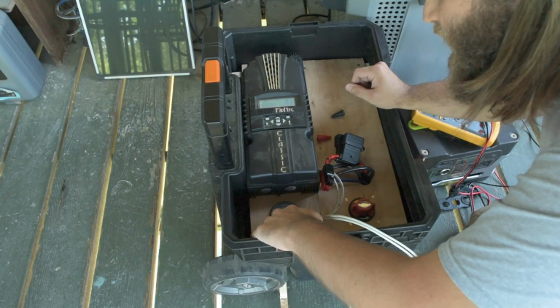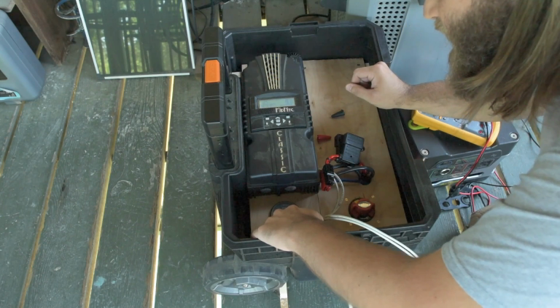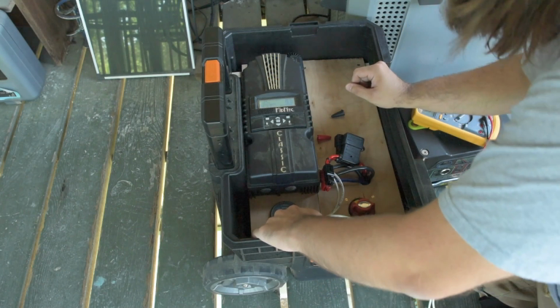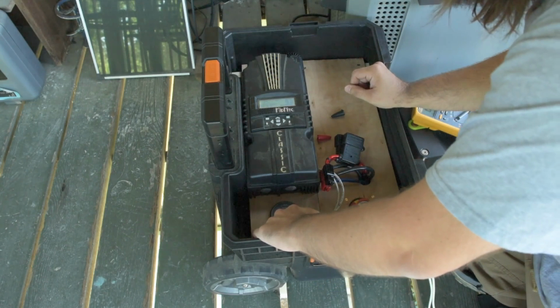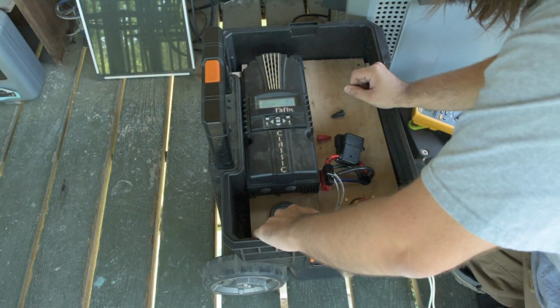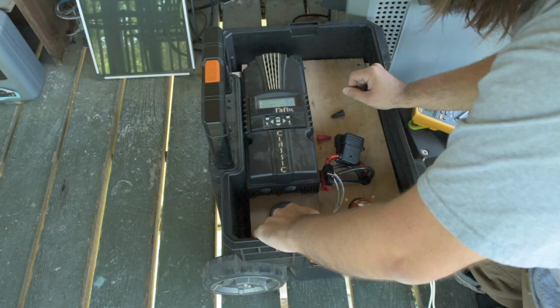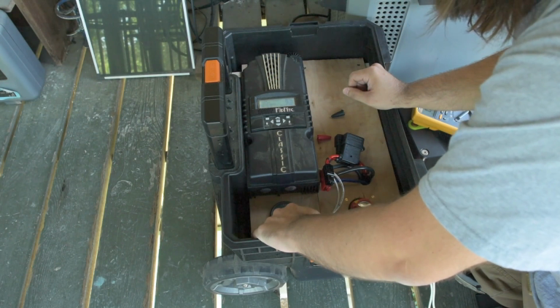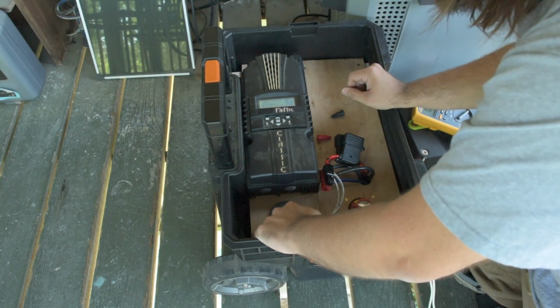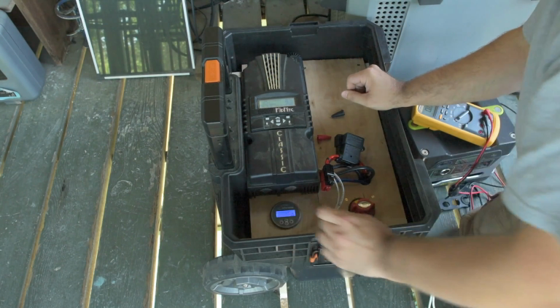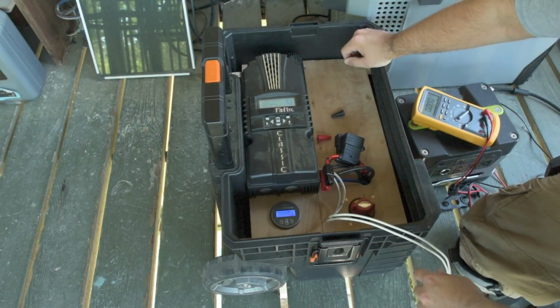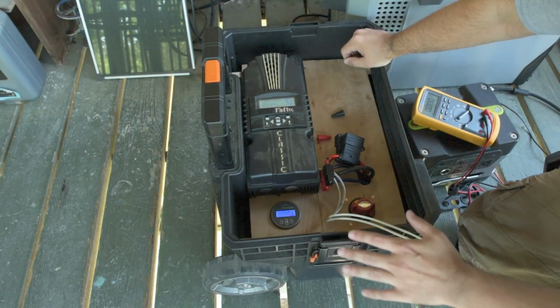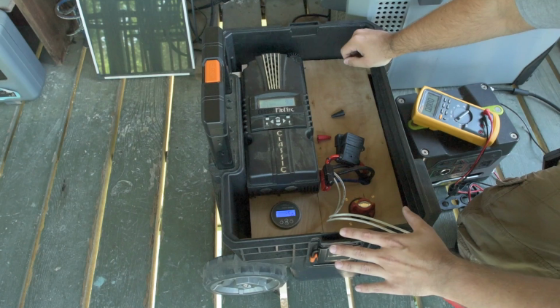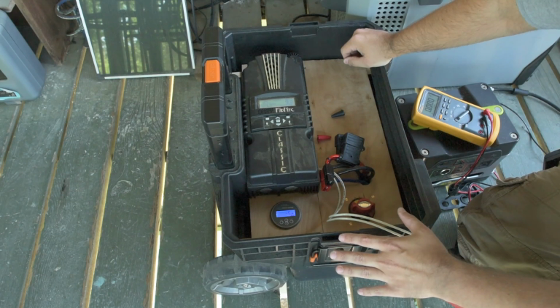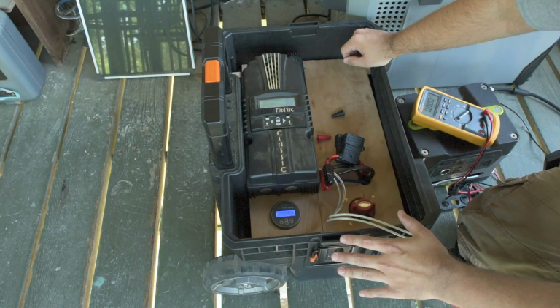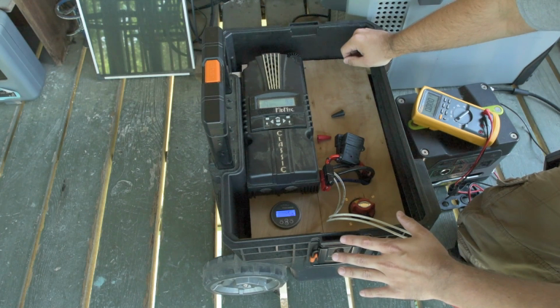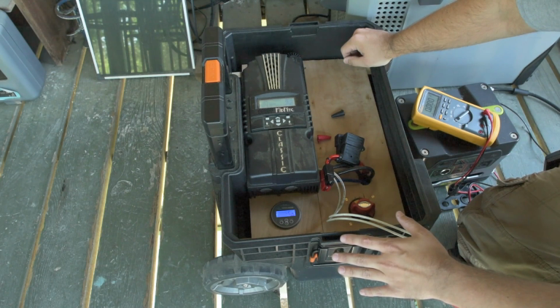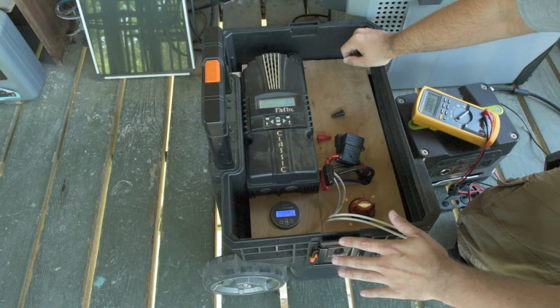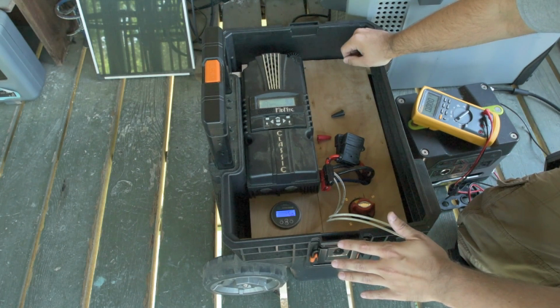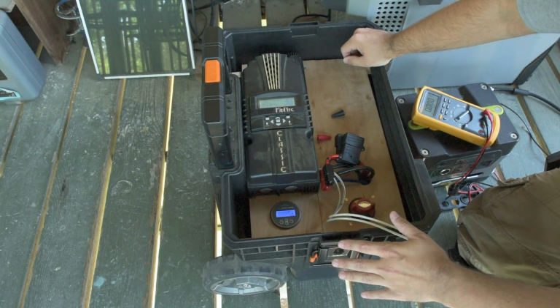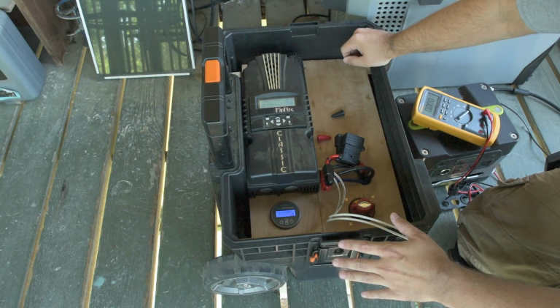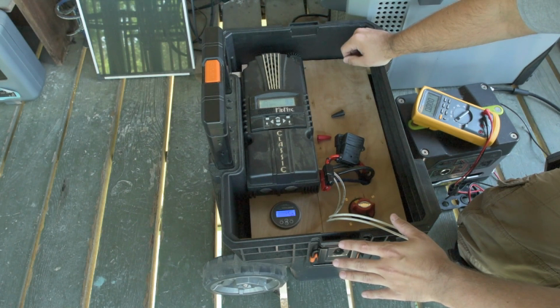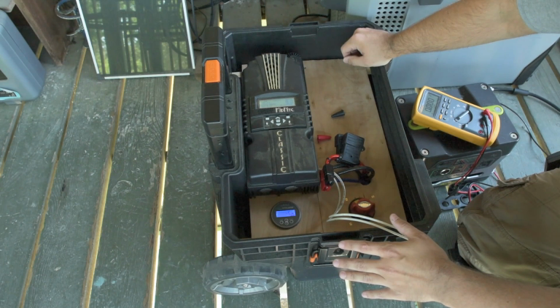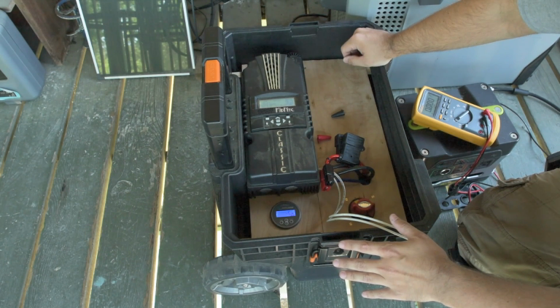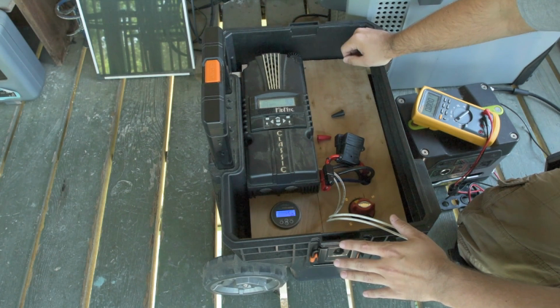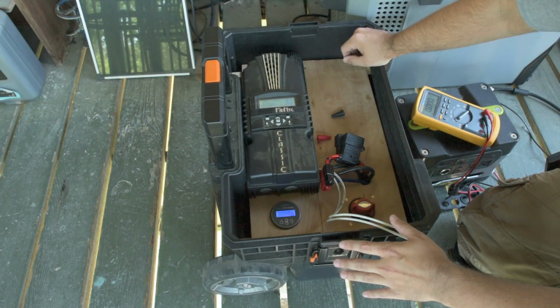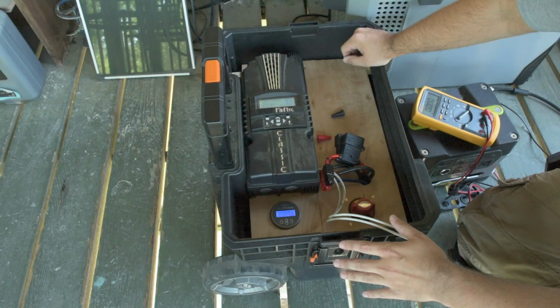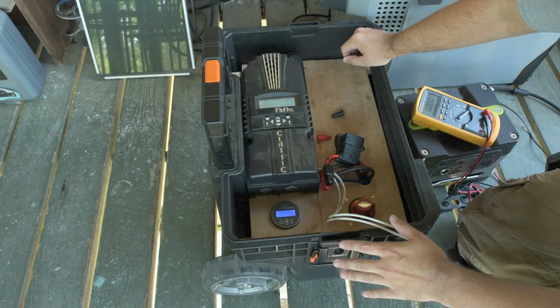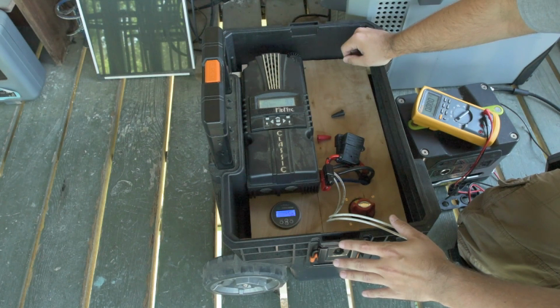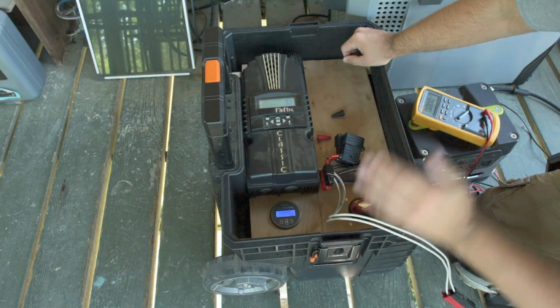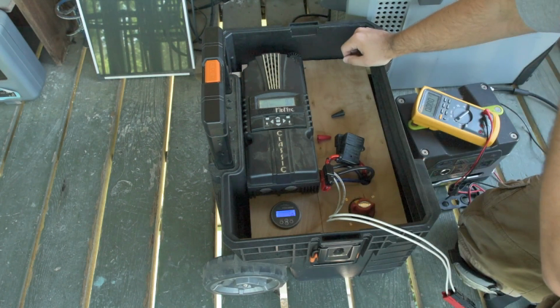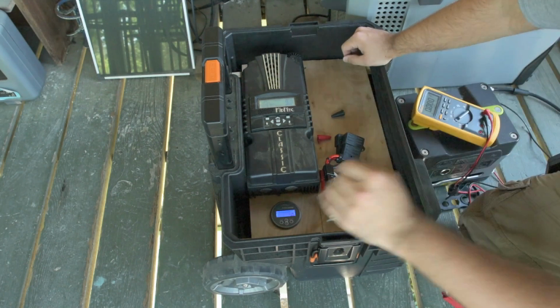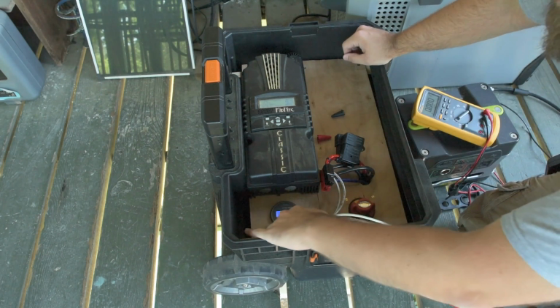Drawing five watts. I don't even know if I've got enough power in the battery to sustain the Midnight Classic while it pulls this. Five seconds left. There we go — we're putting power in.